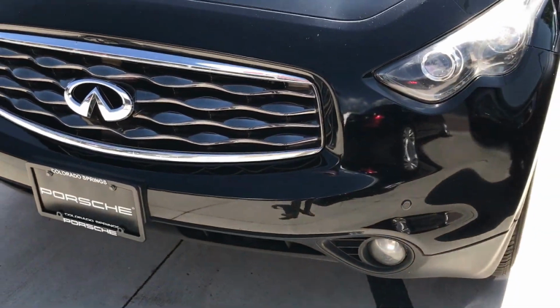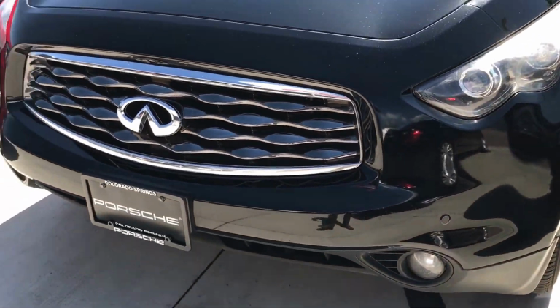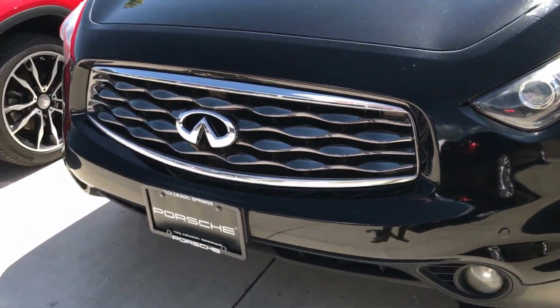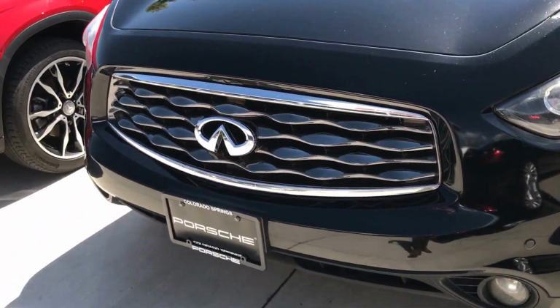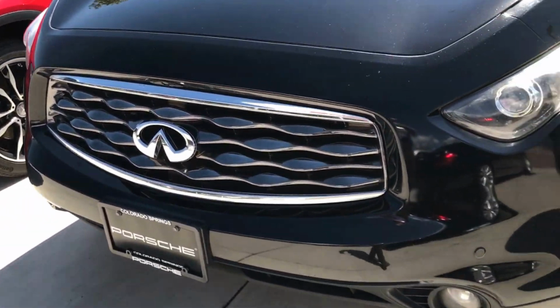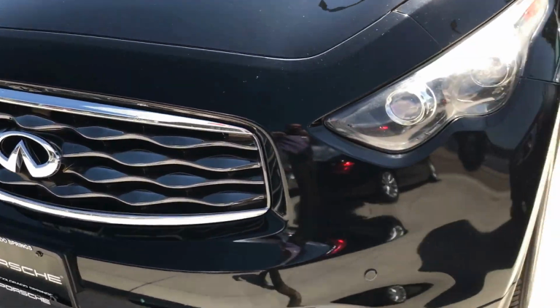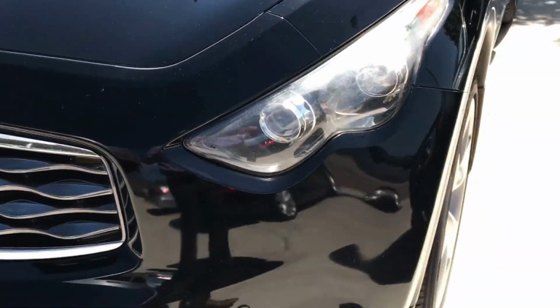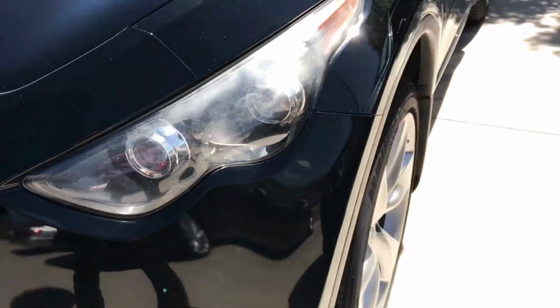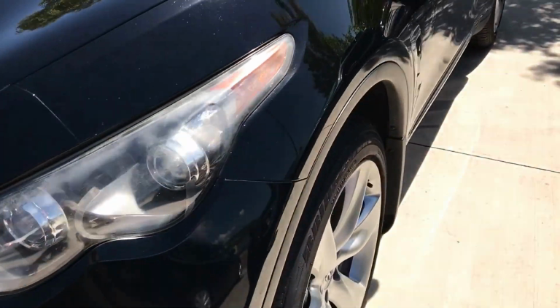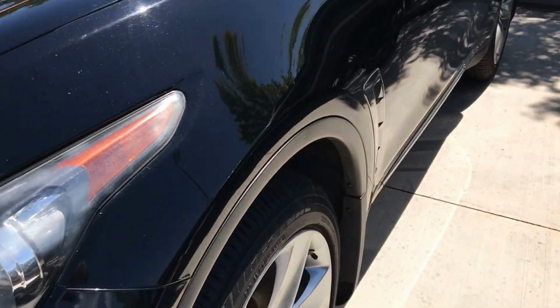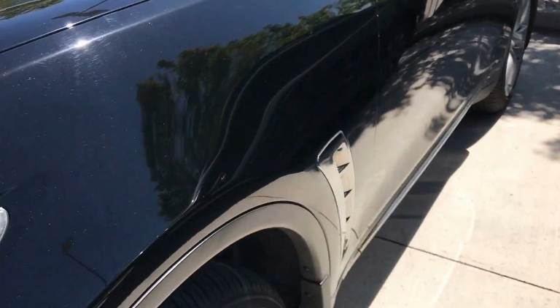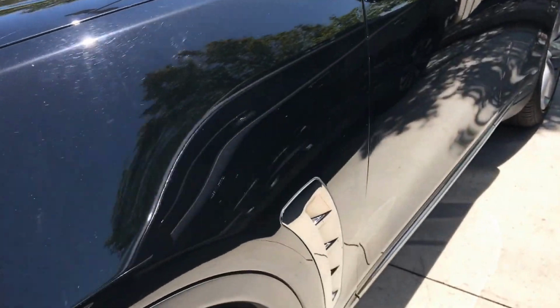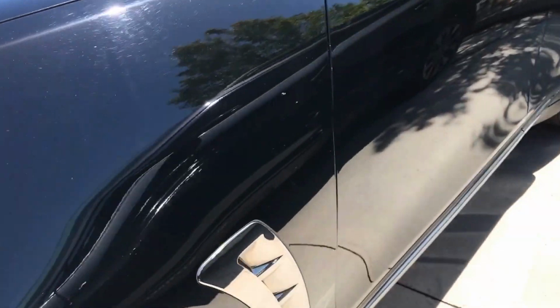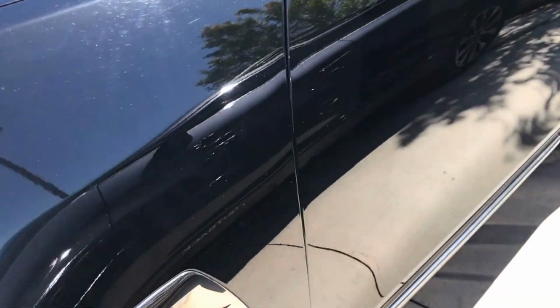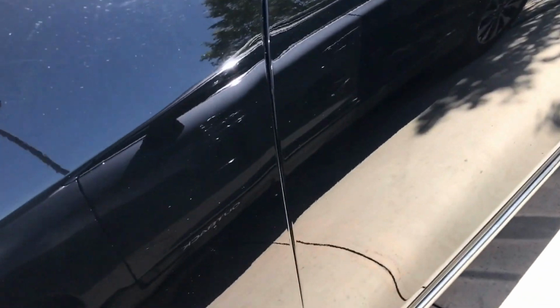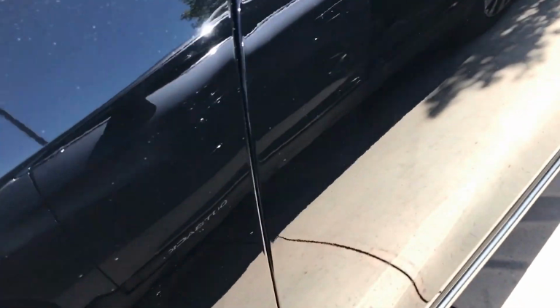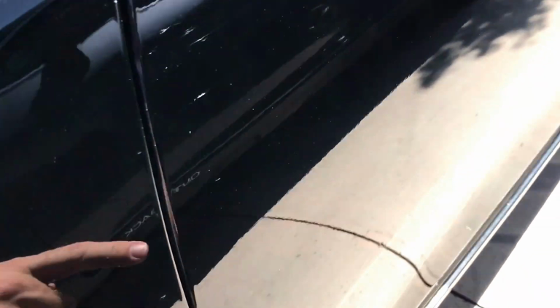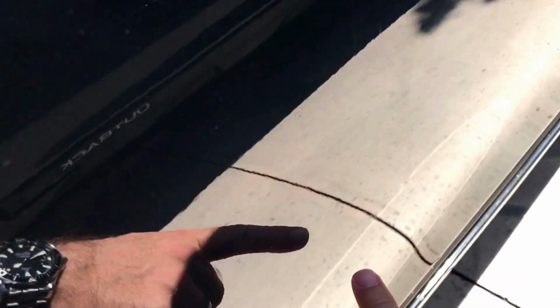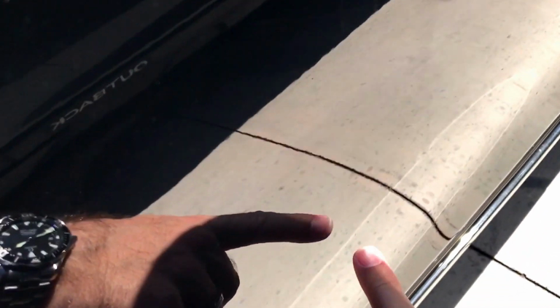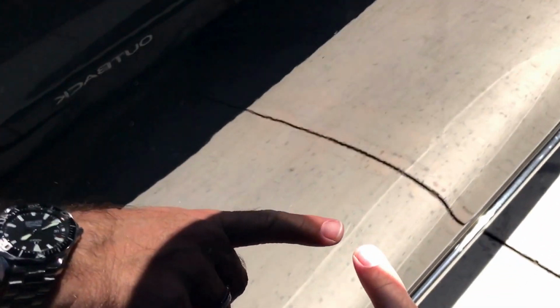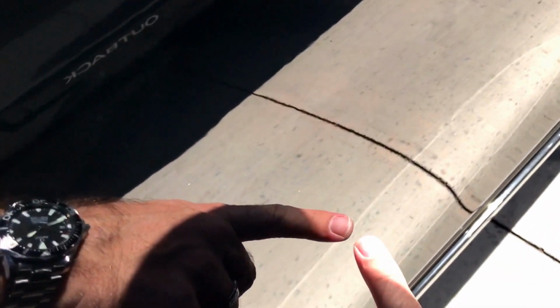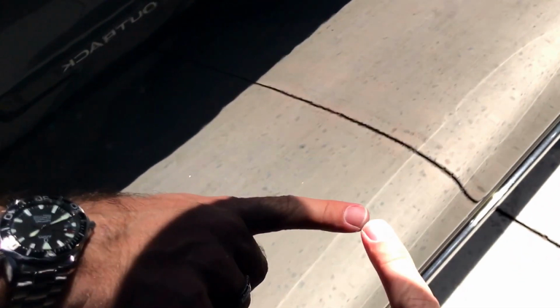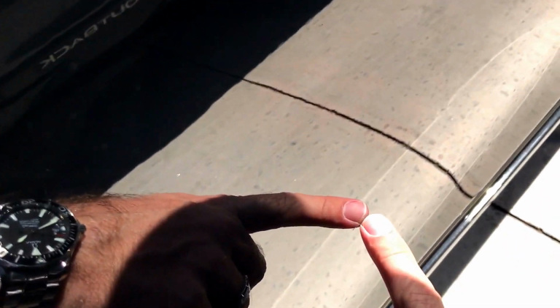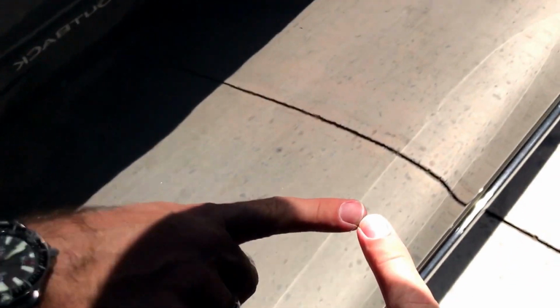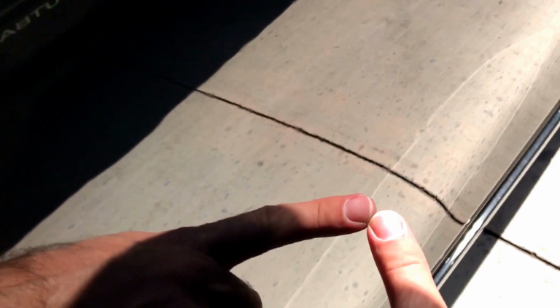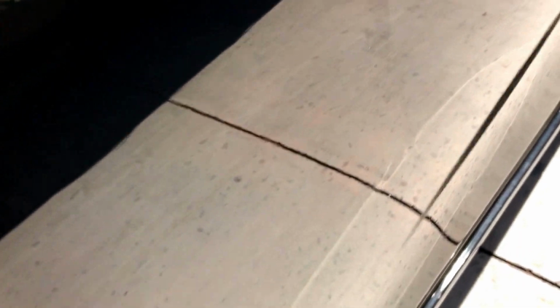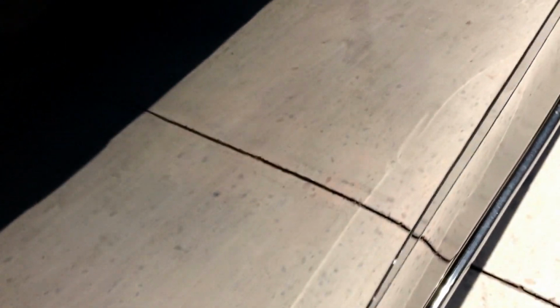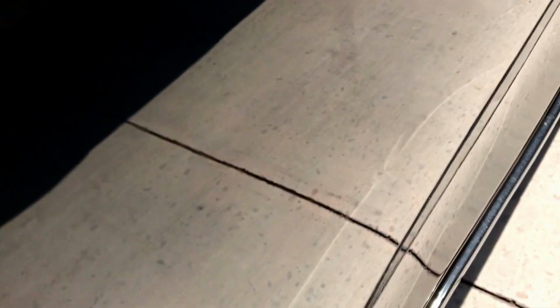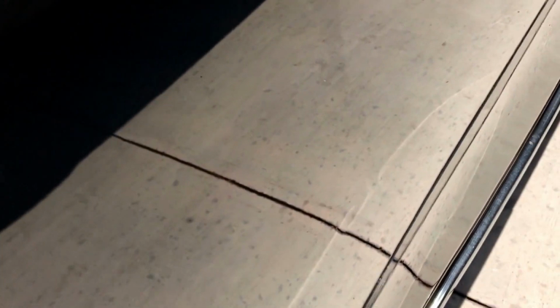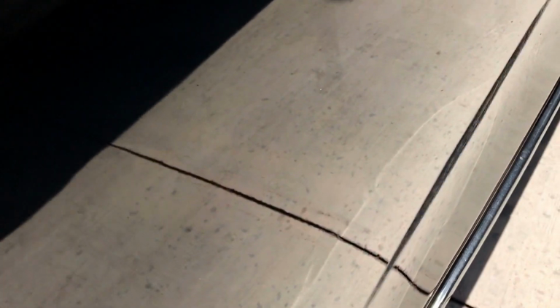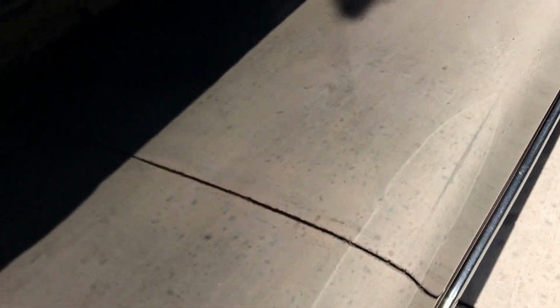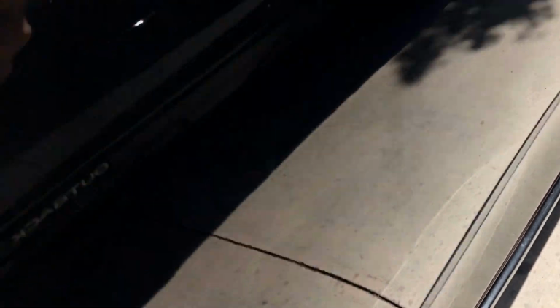Front end looked very, very good. There's a little dent — I don't know if that's going to show up in the video. Just a little tiny one there.